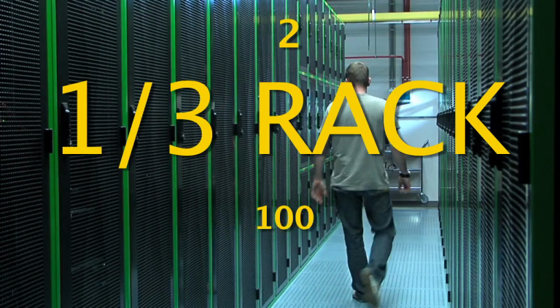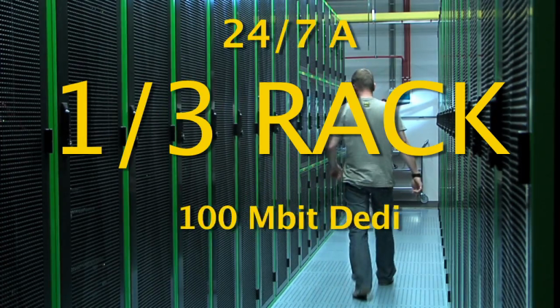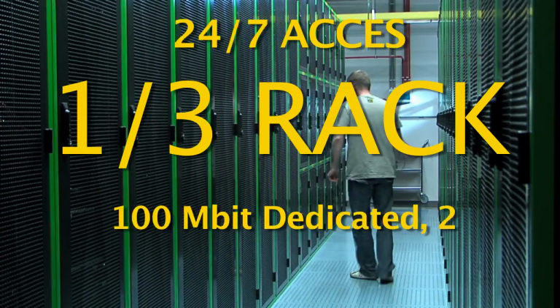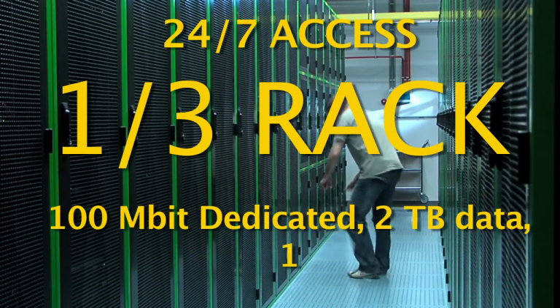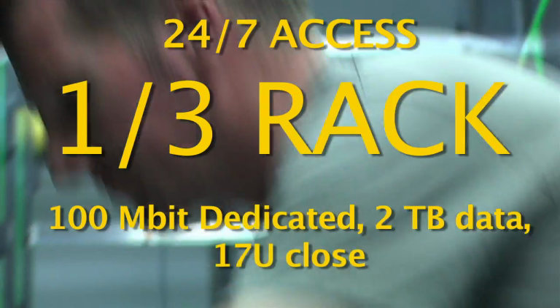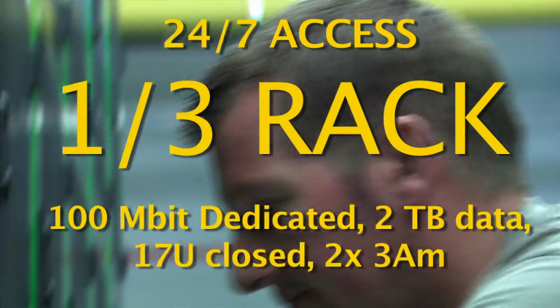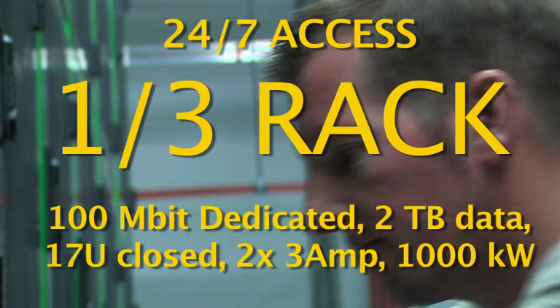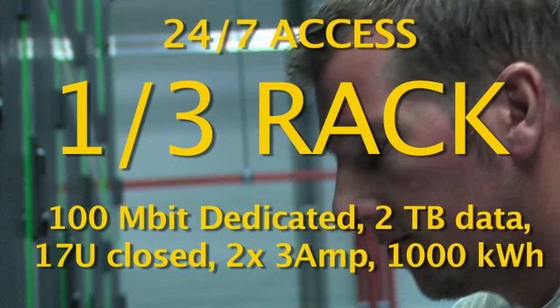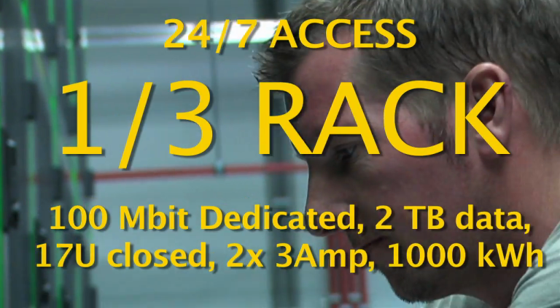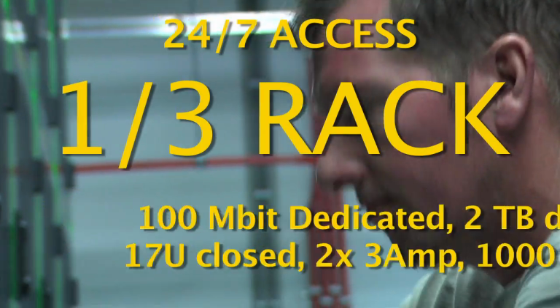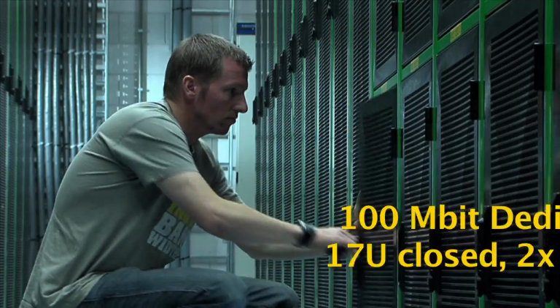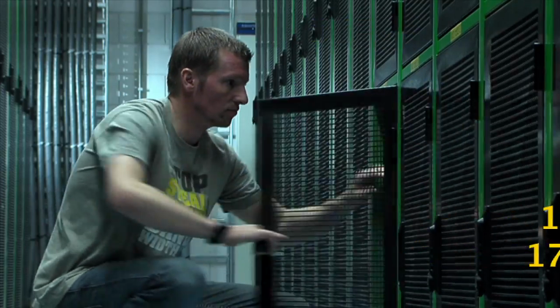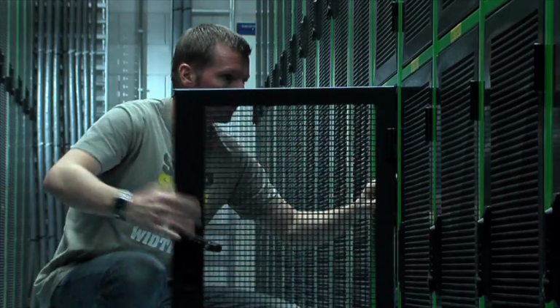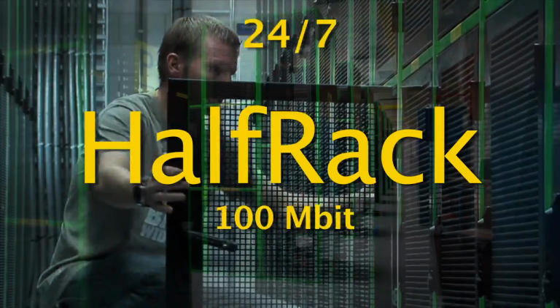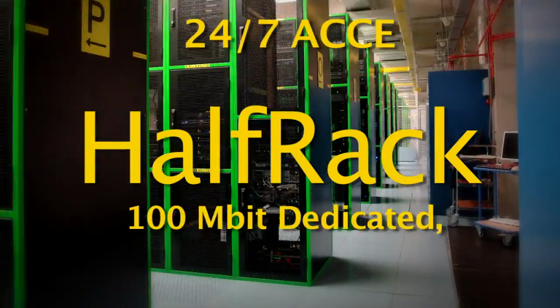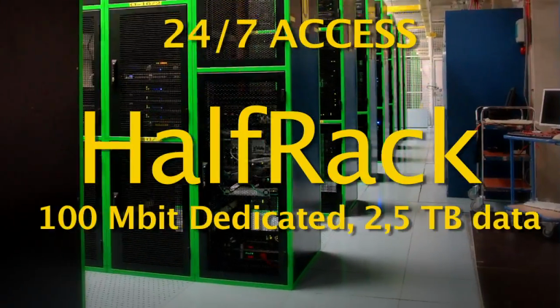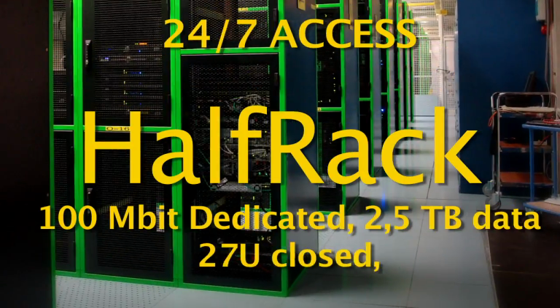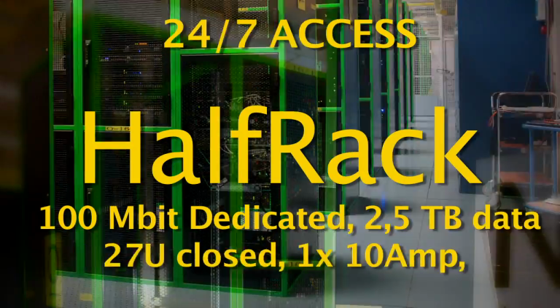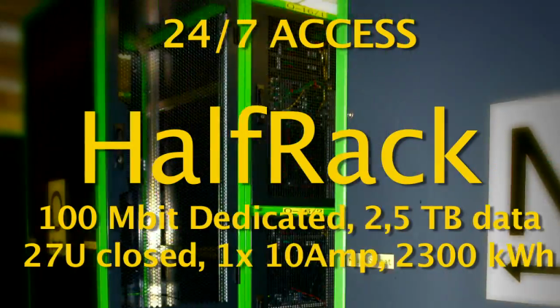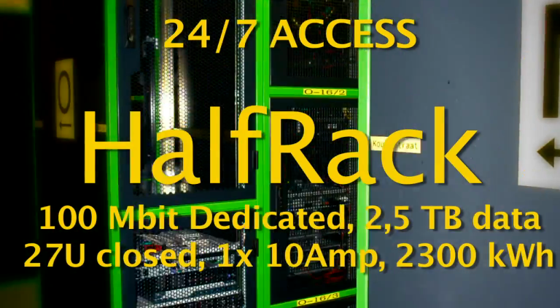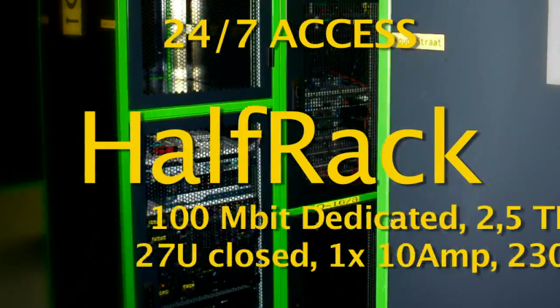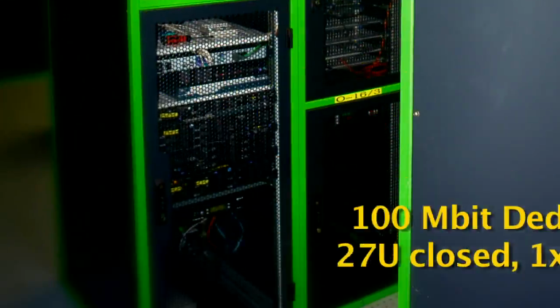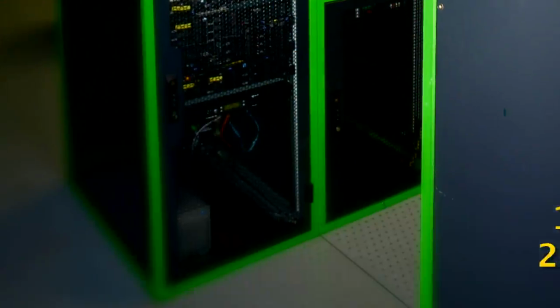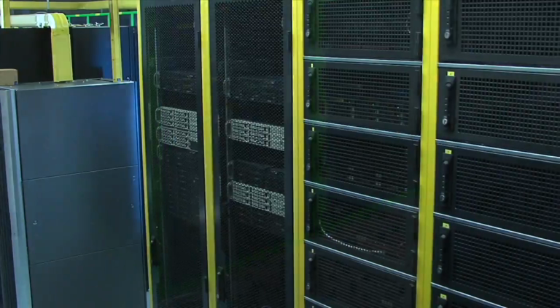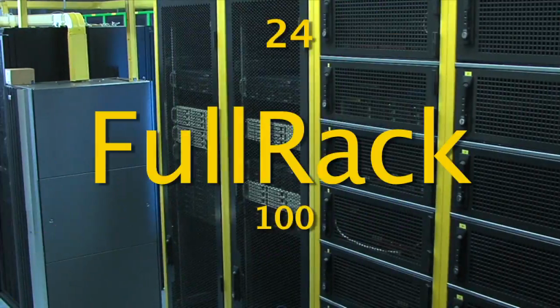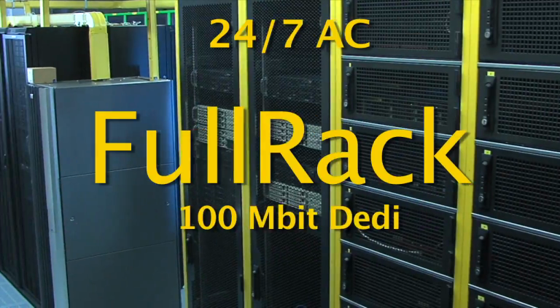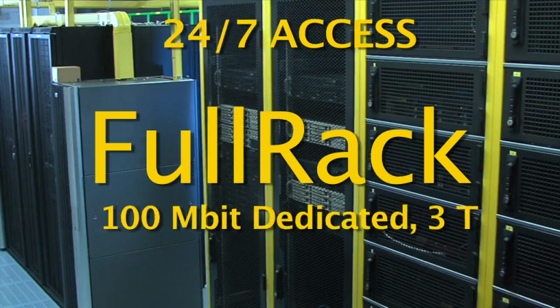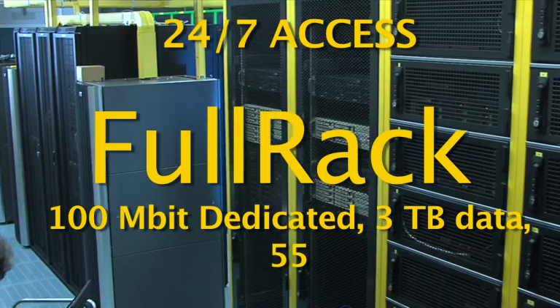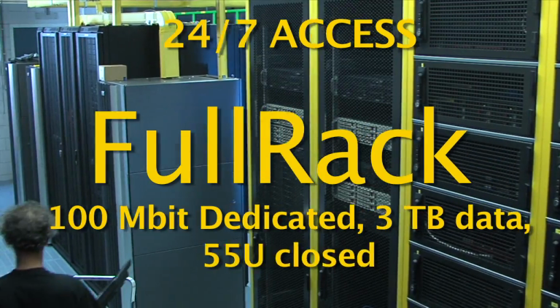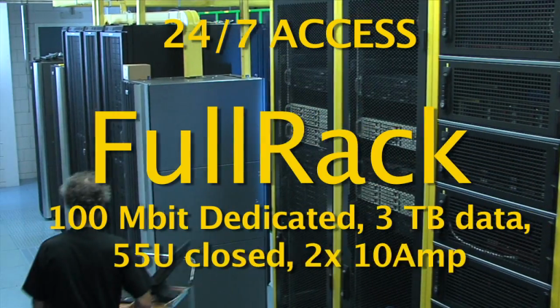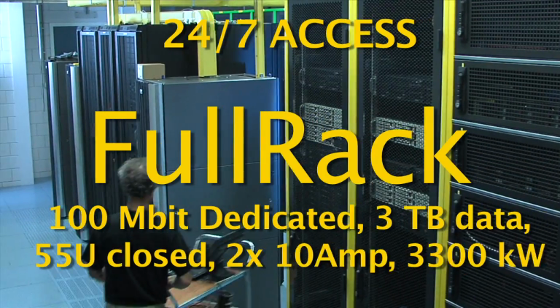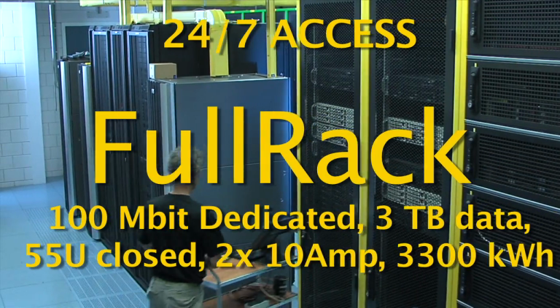Need even more? Go to a one-third rack, a half rack, or even one or more full 19-inch racks.